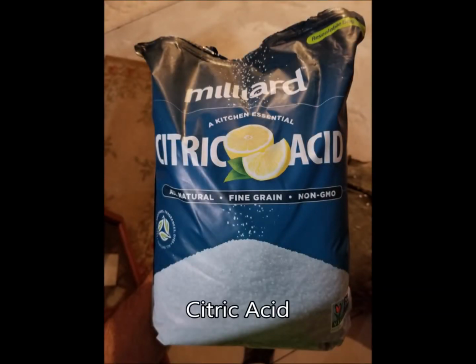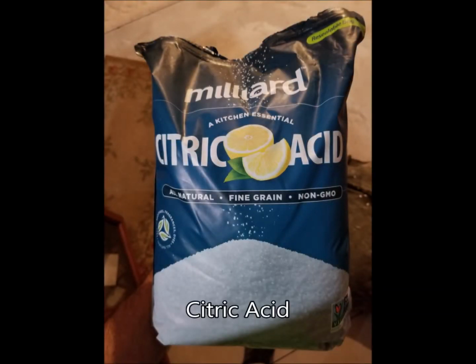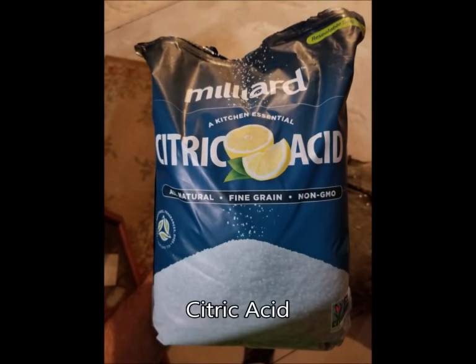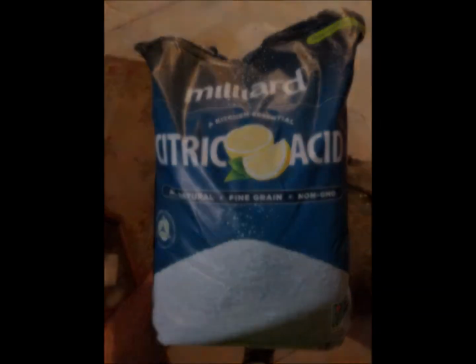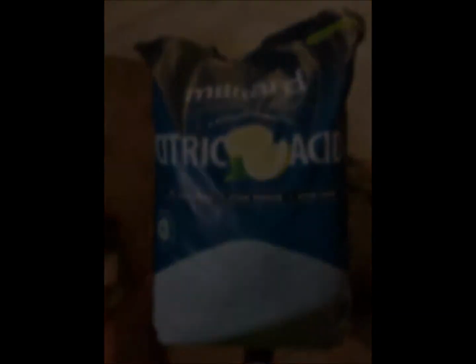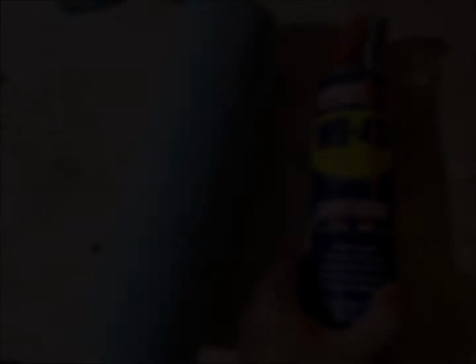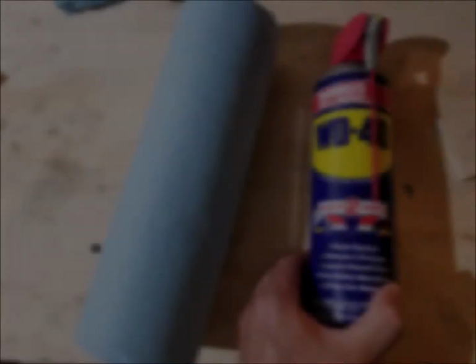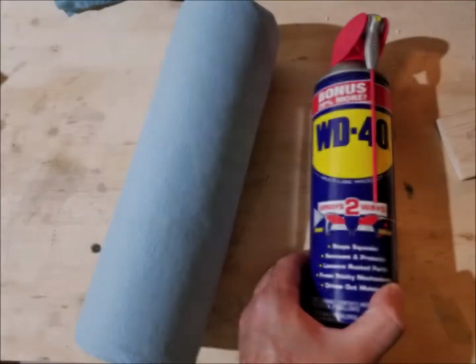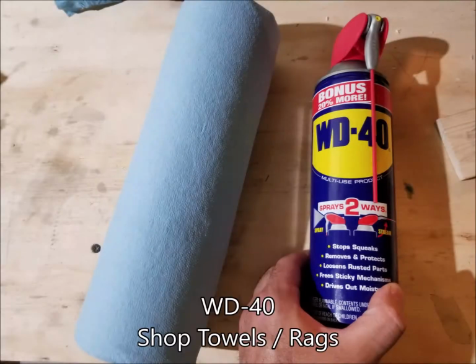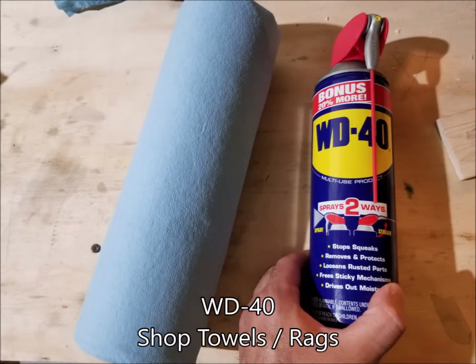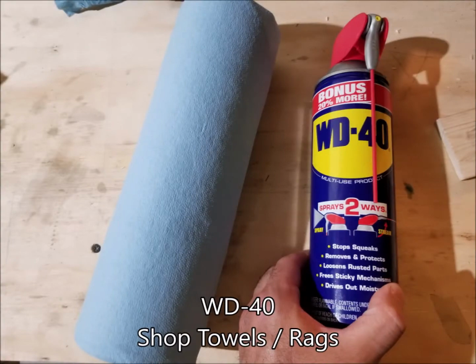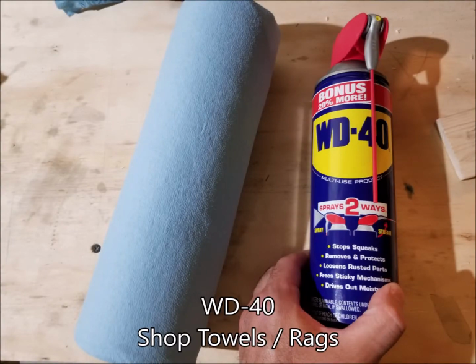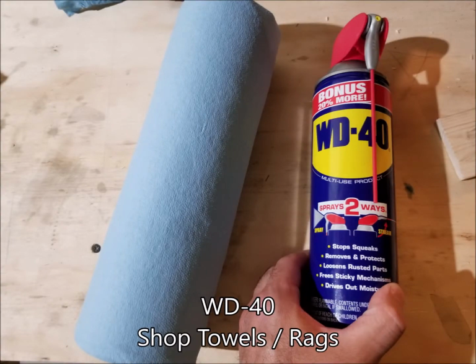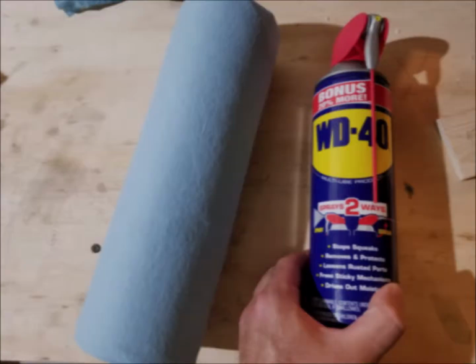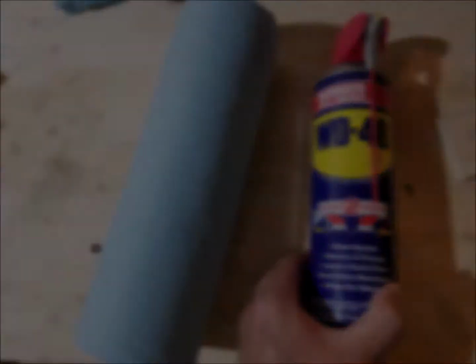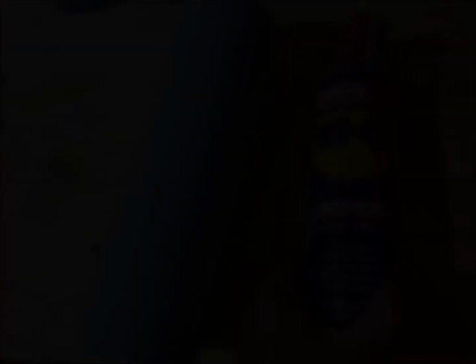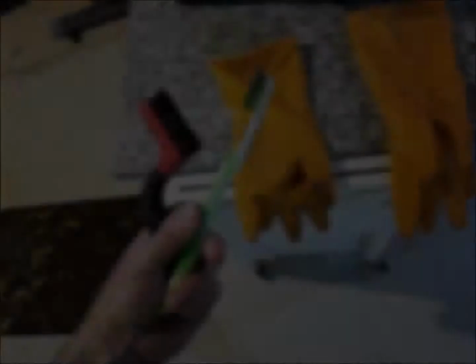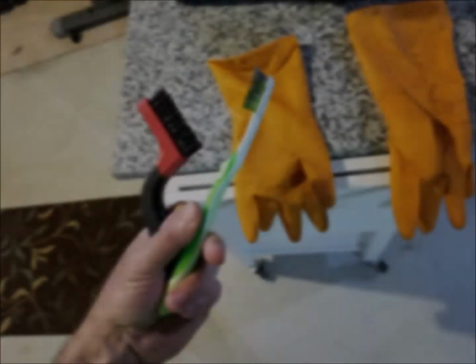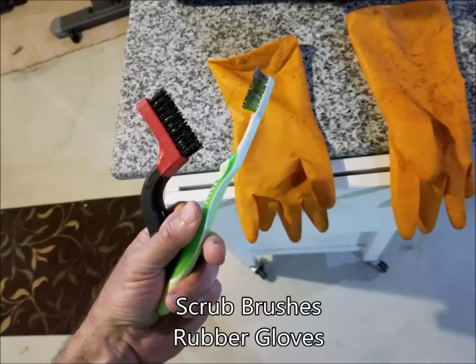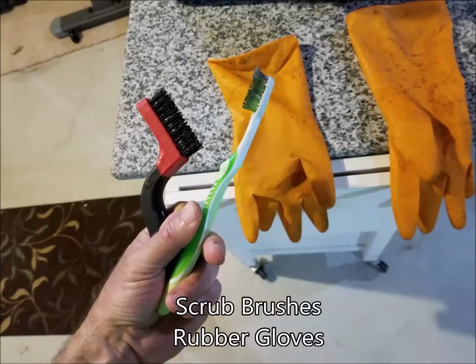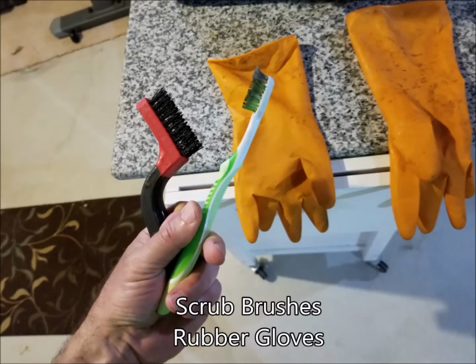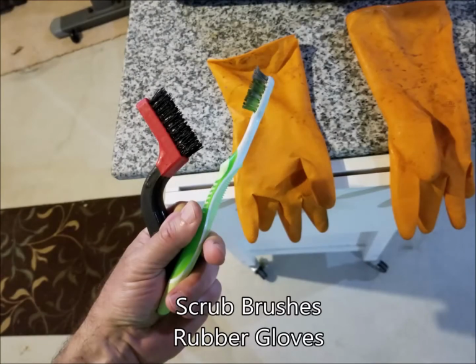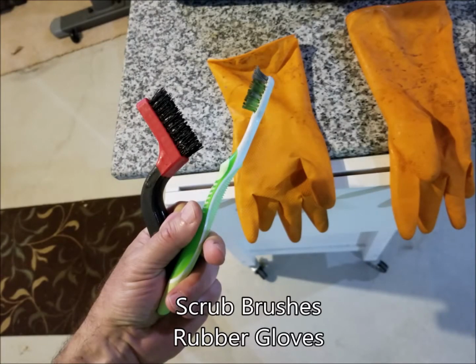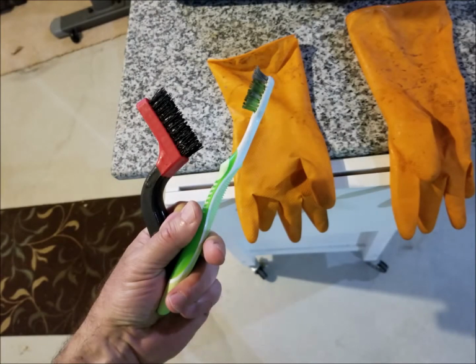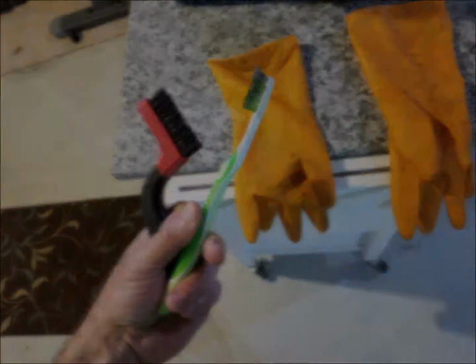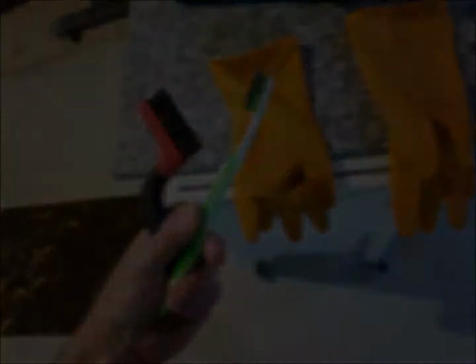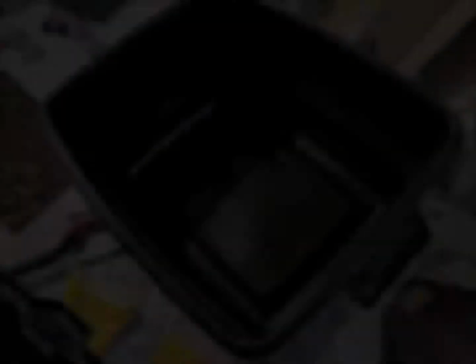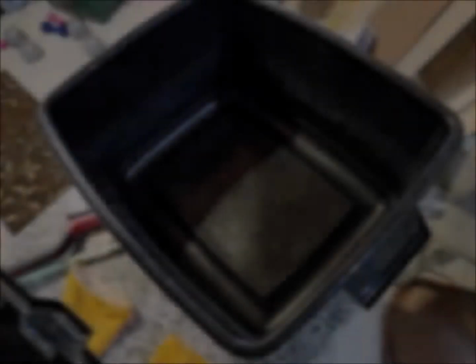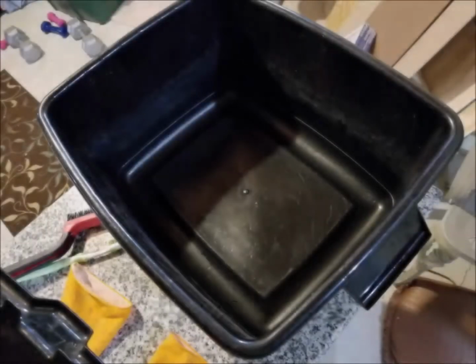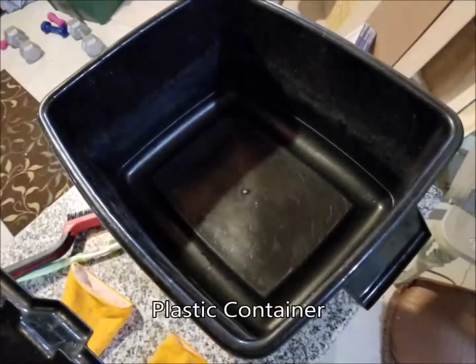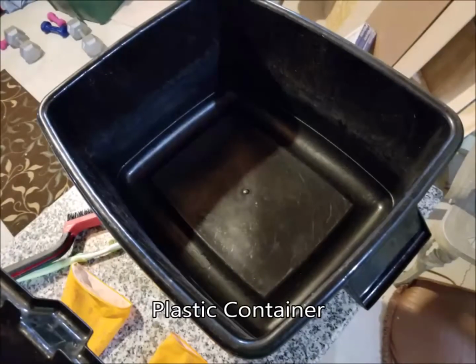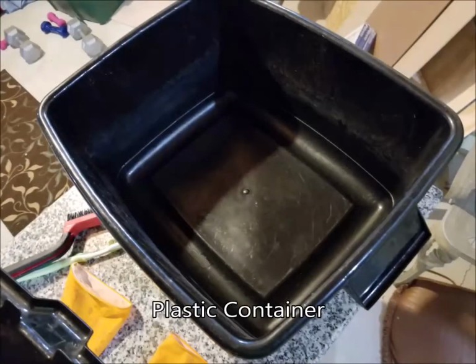Get yourself some citric acid, shop towels, WD-40, protective gloves, a toothbrush, a stiff bristle brush, and a tub to hold everything.